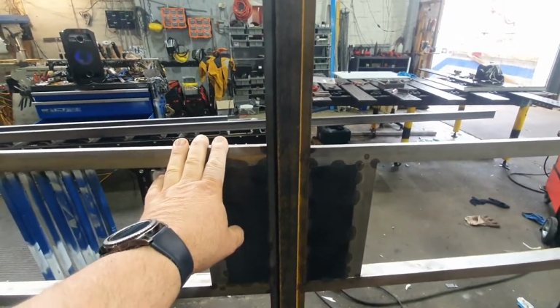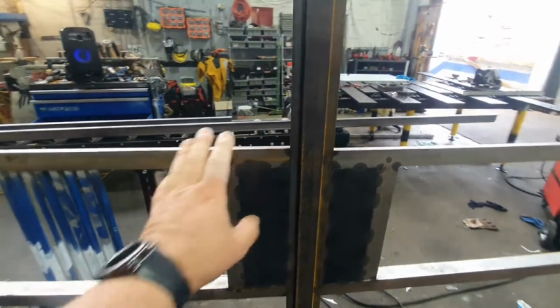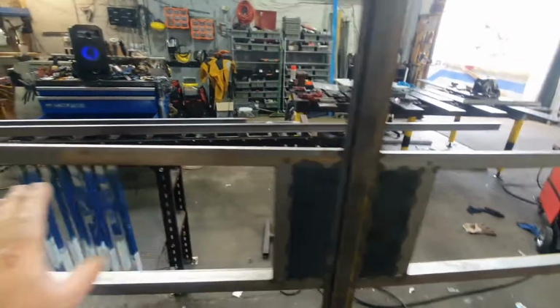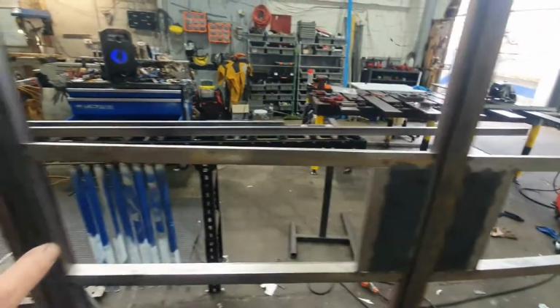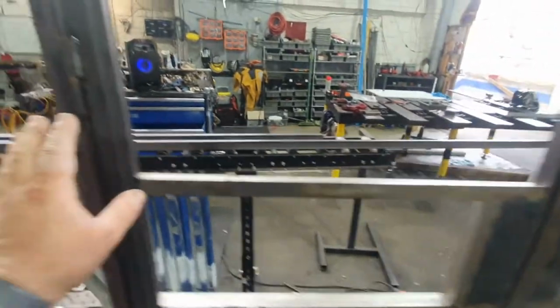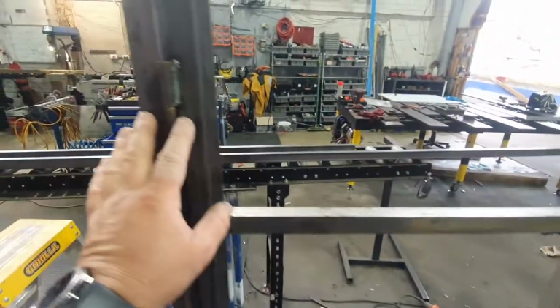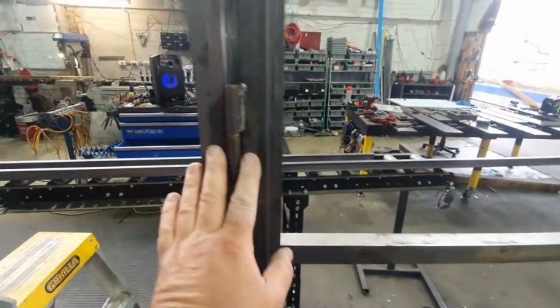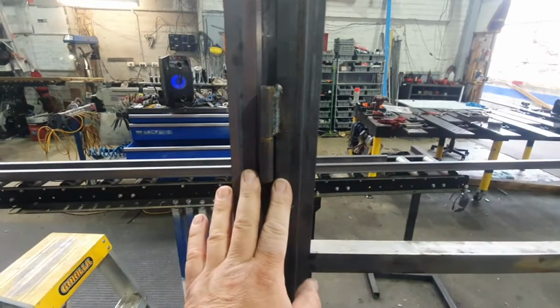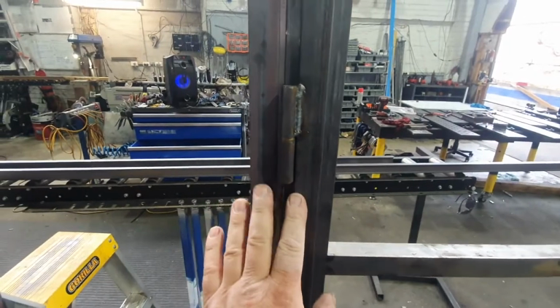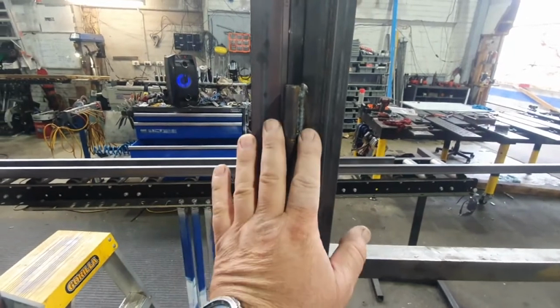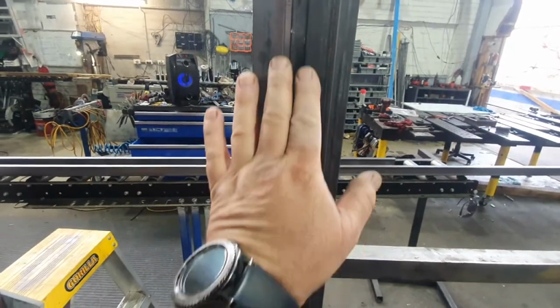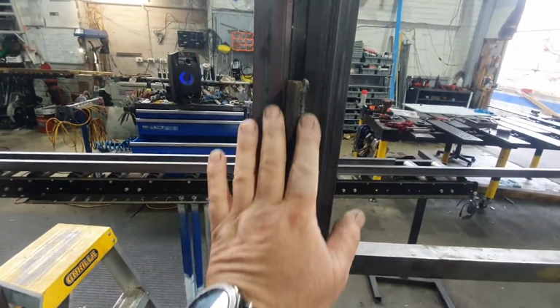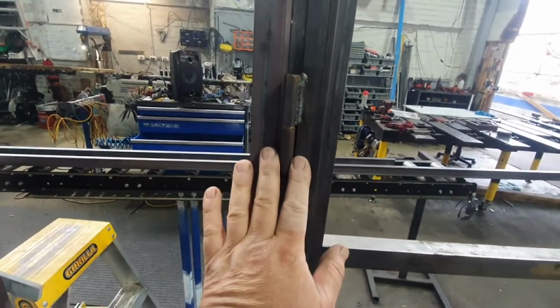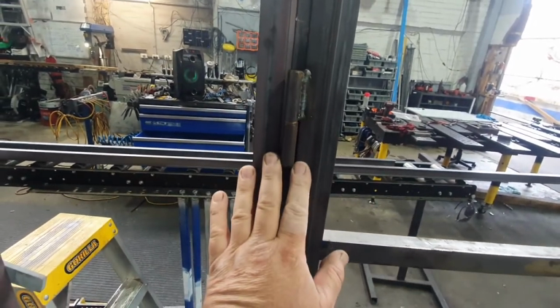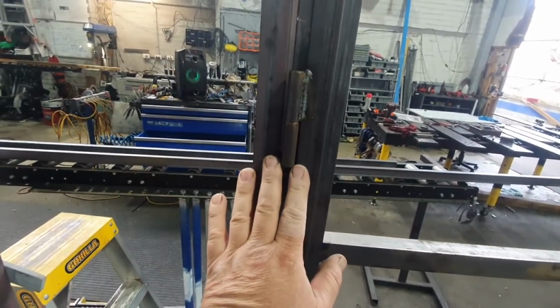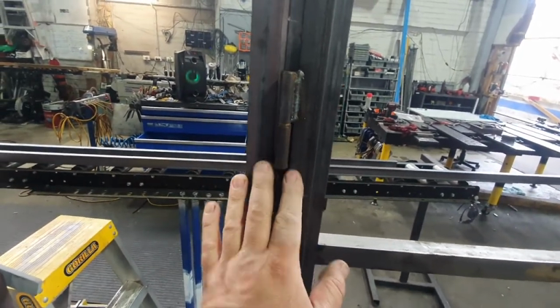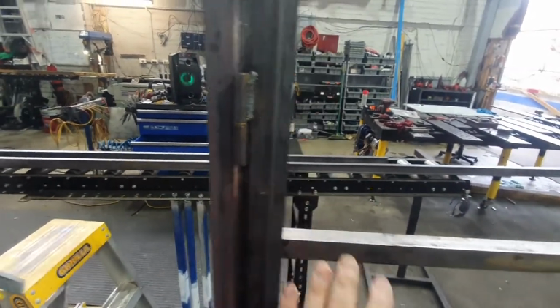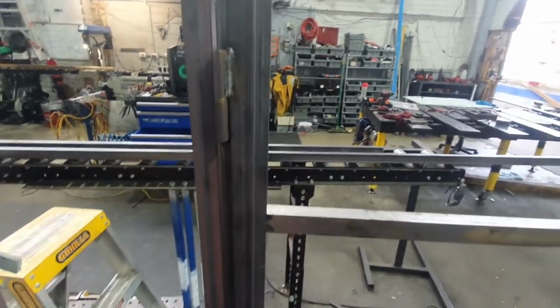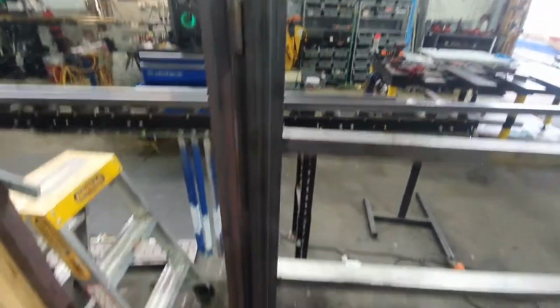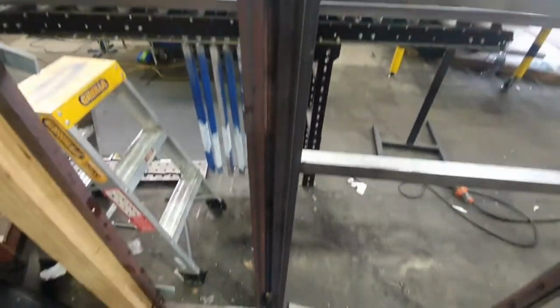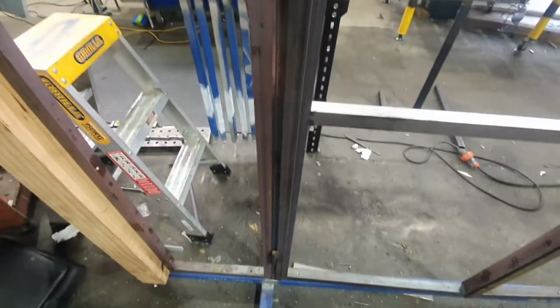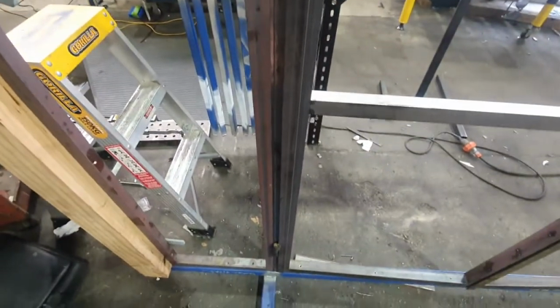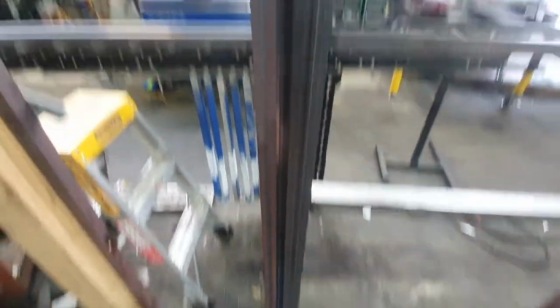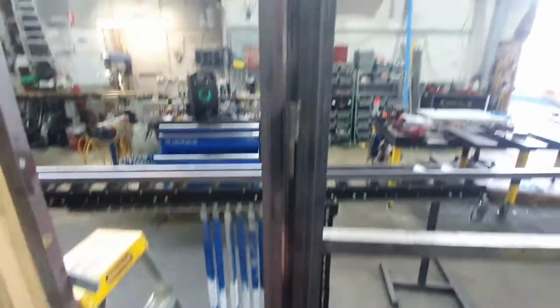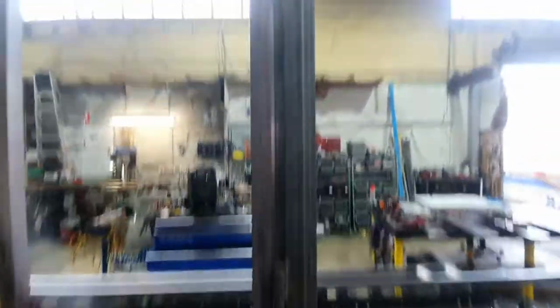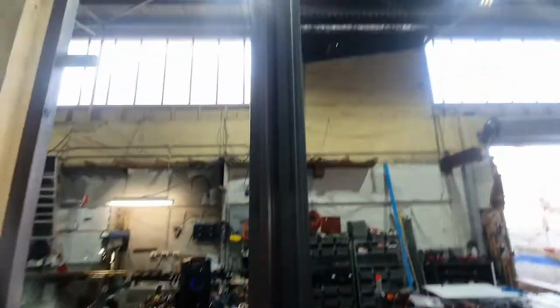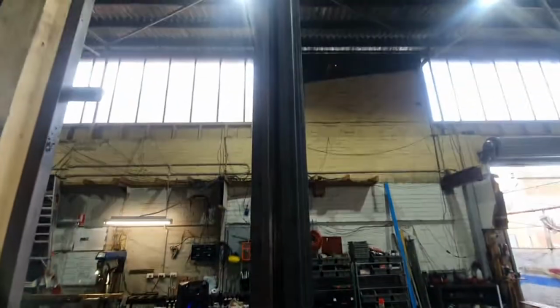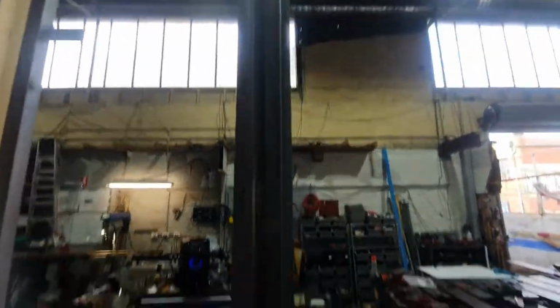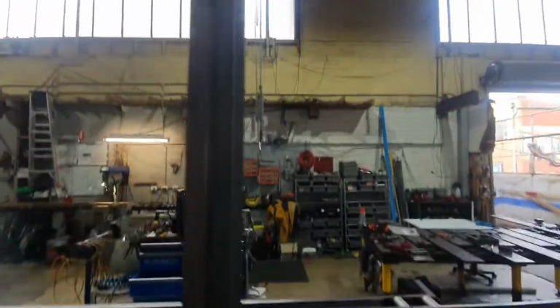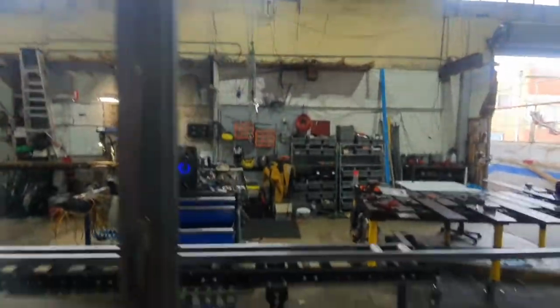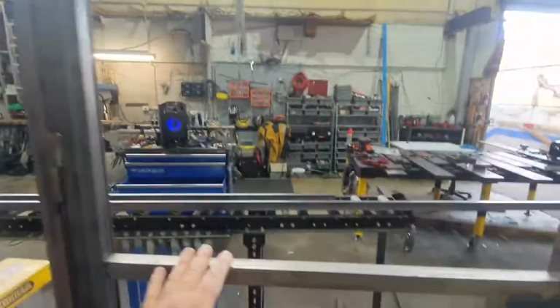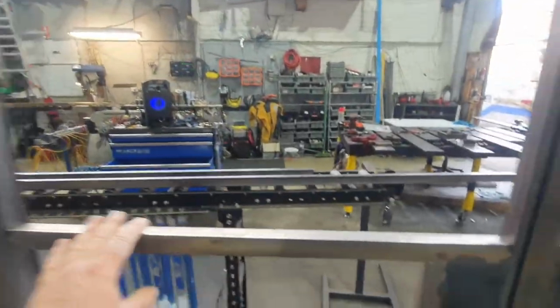We weld on hinges — three hinges most of the time per door. So it's pretty solid in this place.